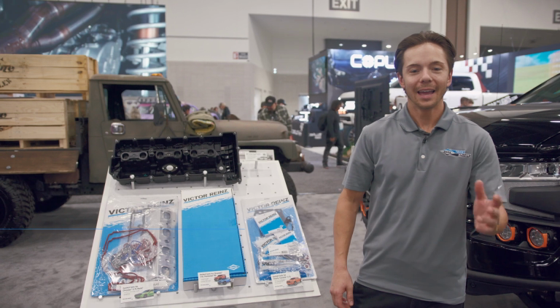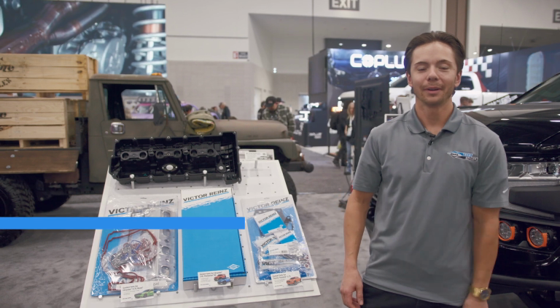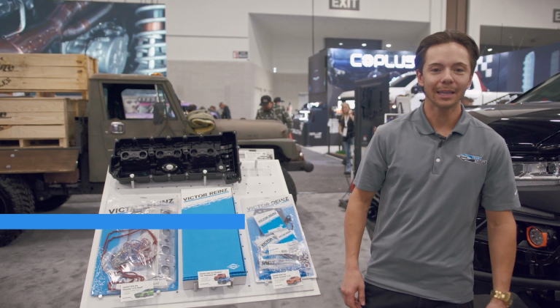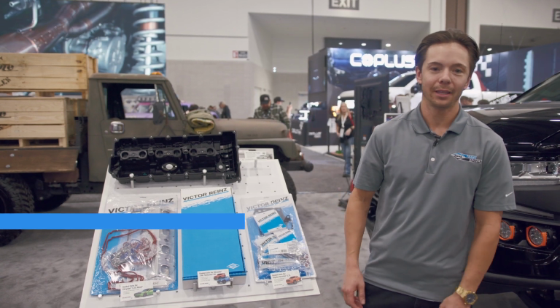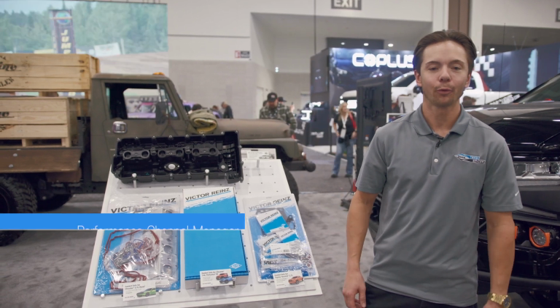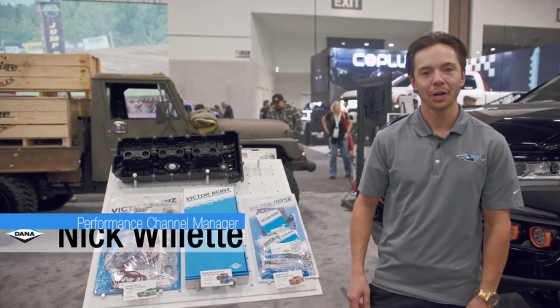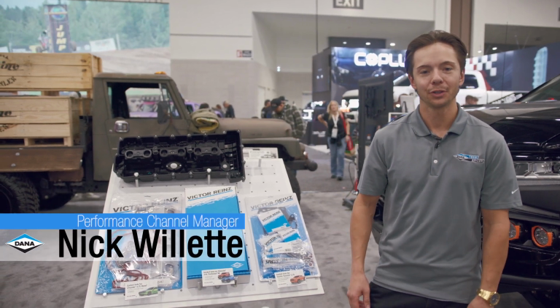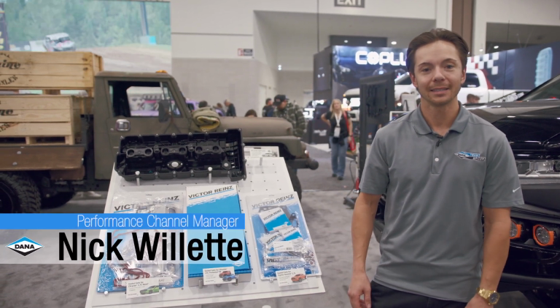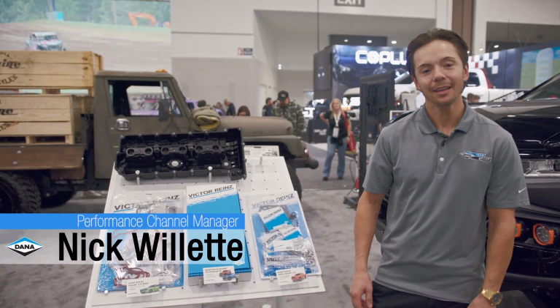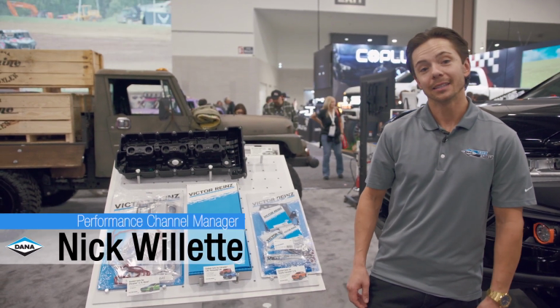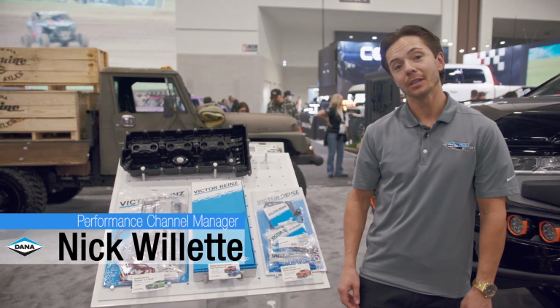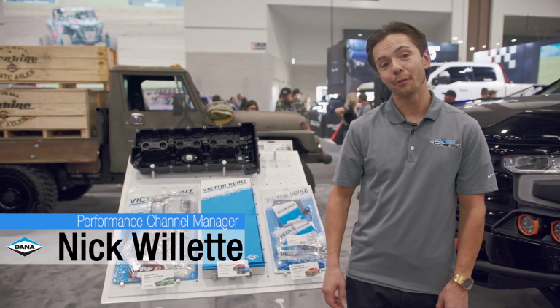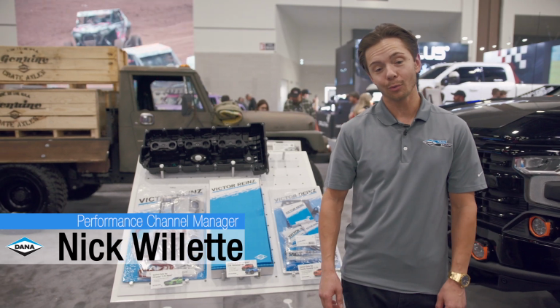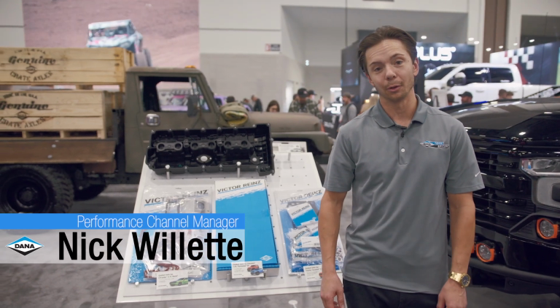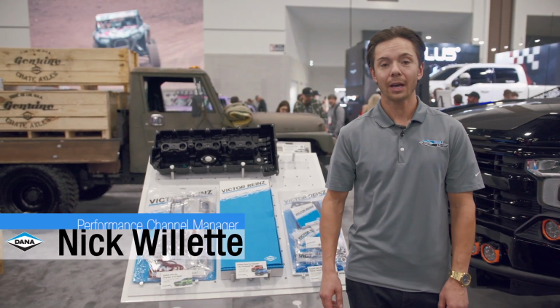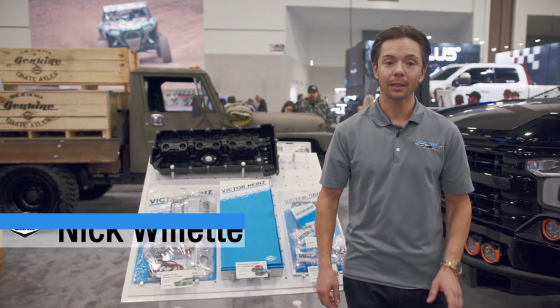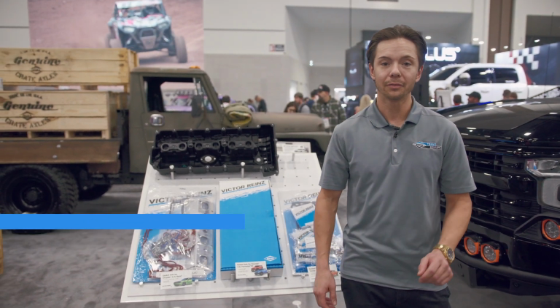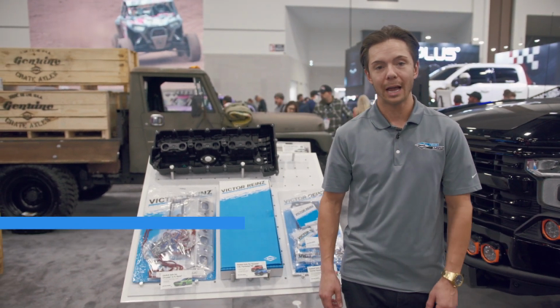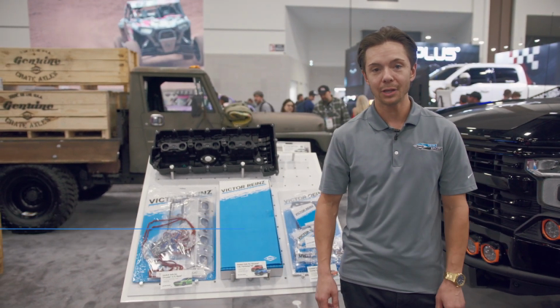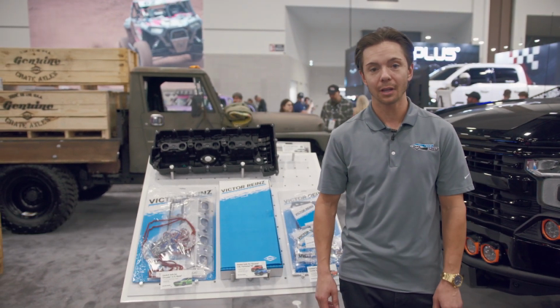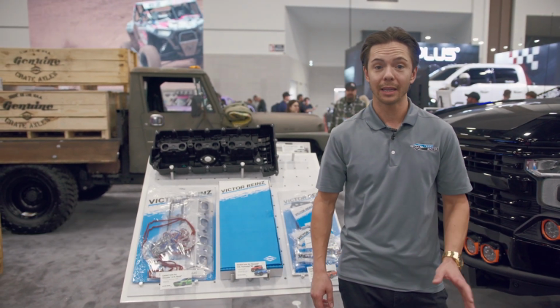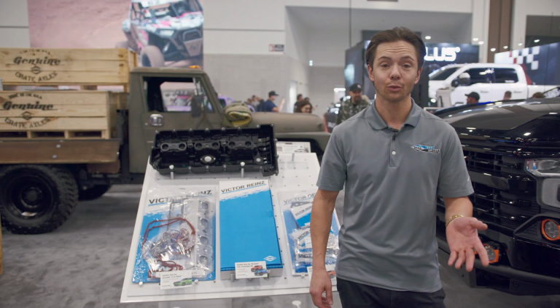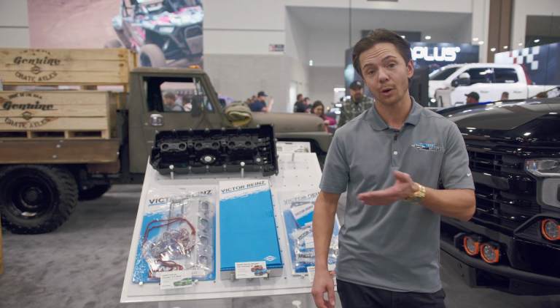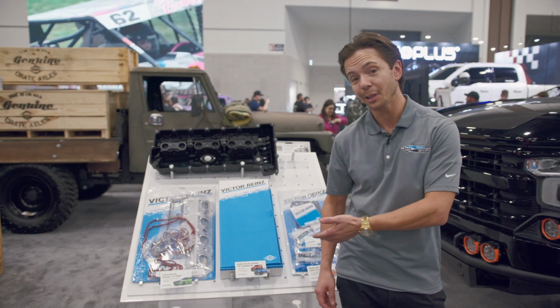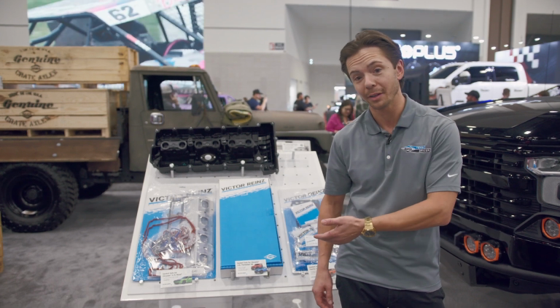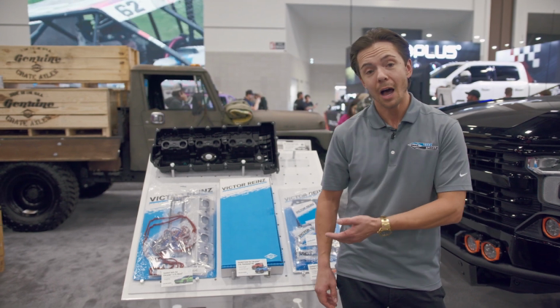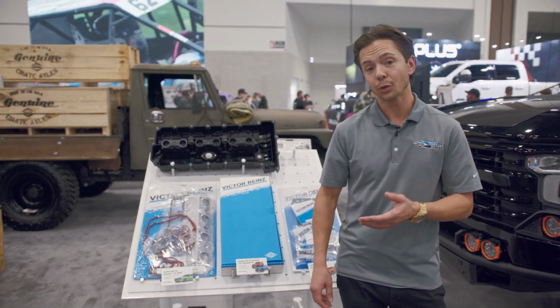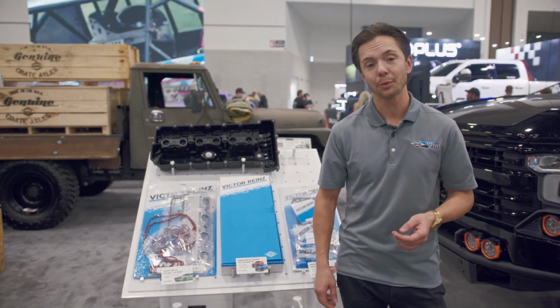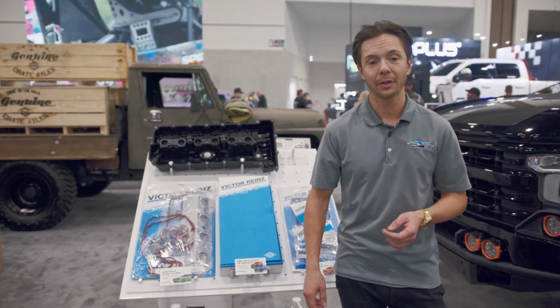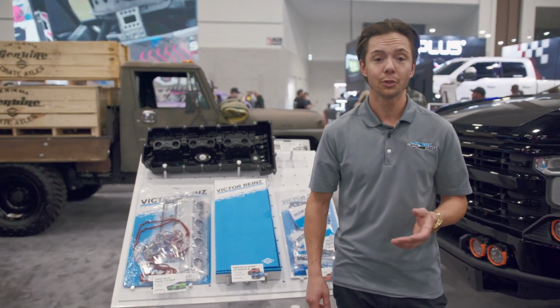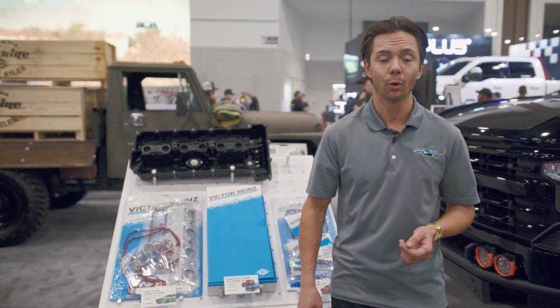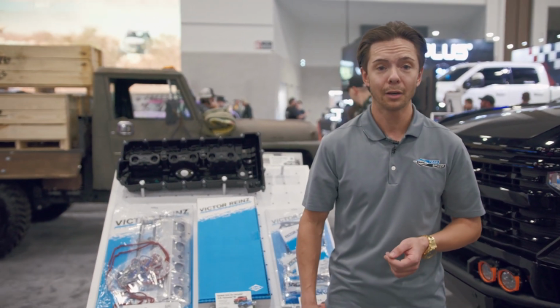Hey everybody, Nick Ouellette here, Performance Channel Manager at Dana, and today we're going to talk about Victor Reinz a little bit. We have a lot of different applications related to Victor Reinz, our sealing products, and there's a cool couple of stories with Victor Reinz you may or may not know.